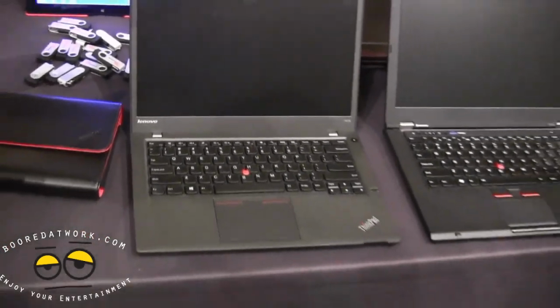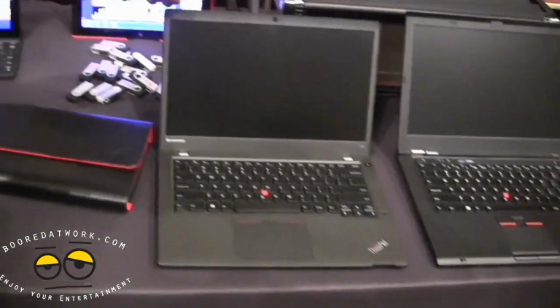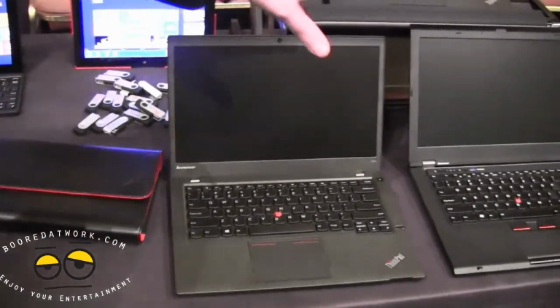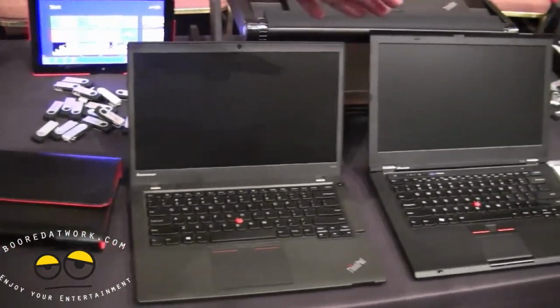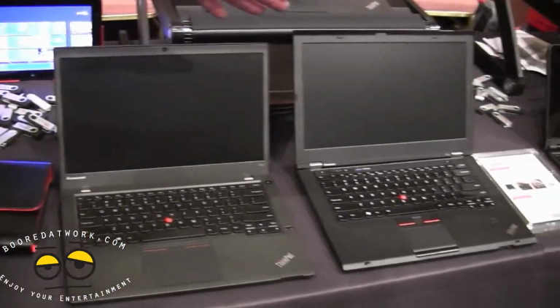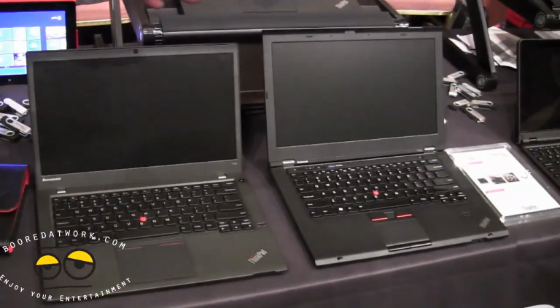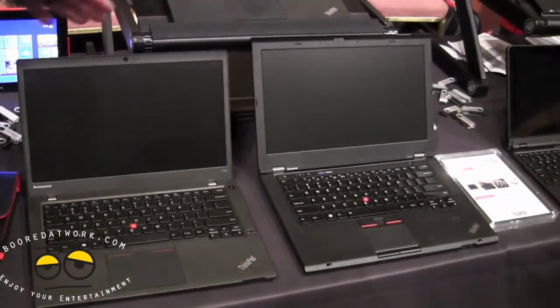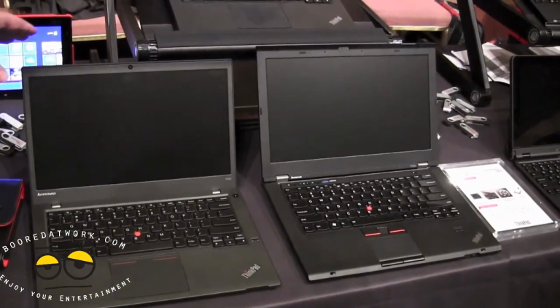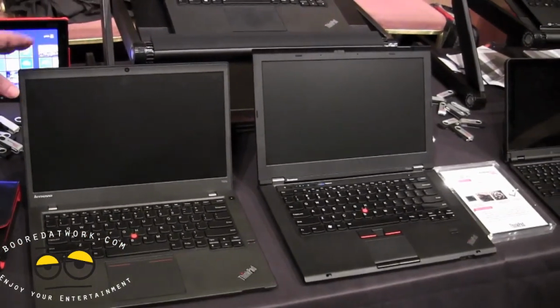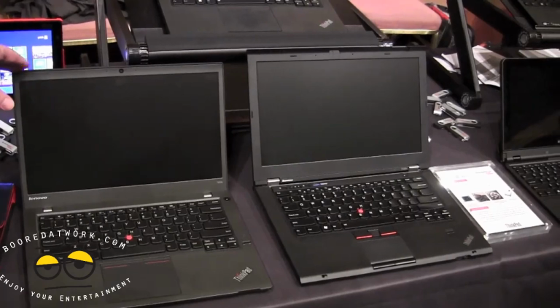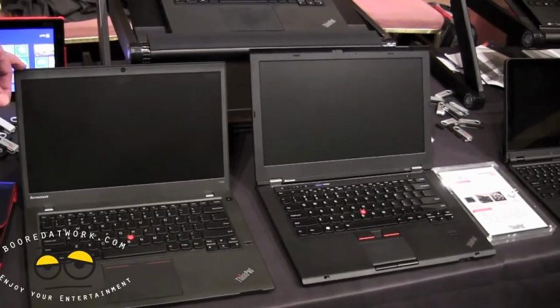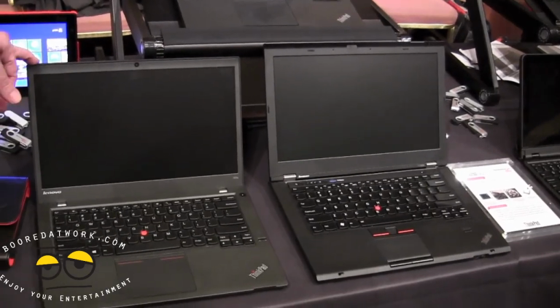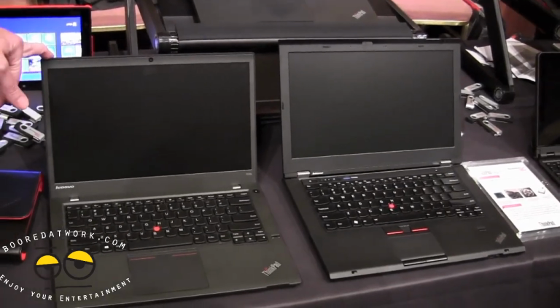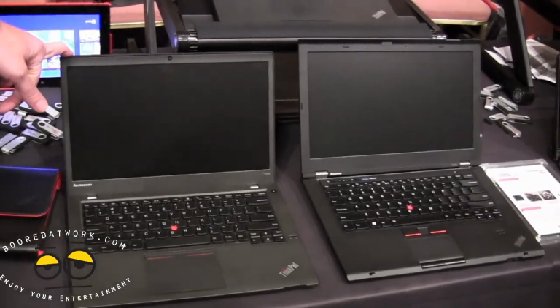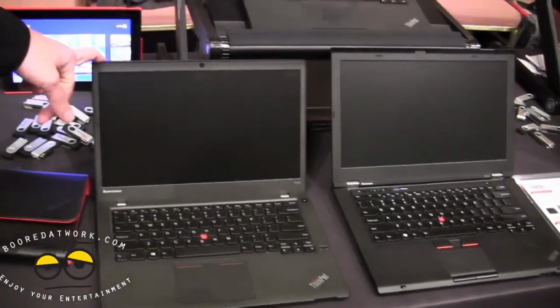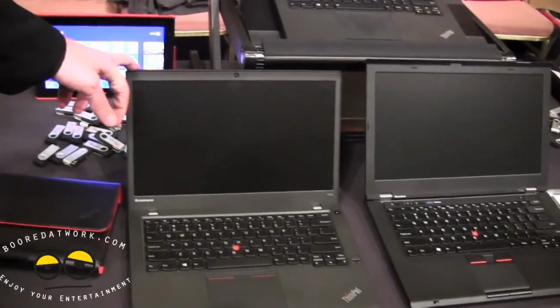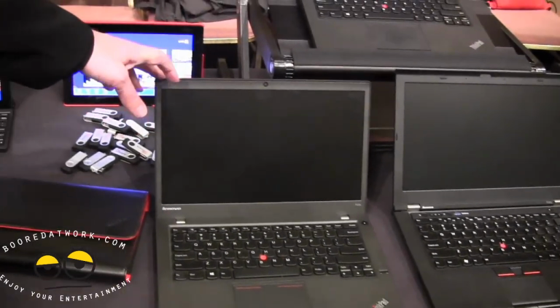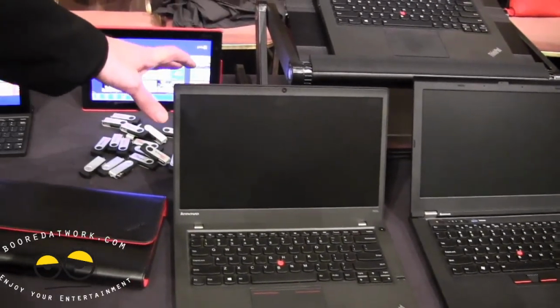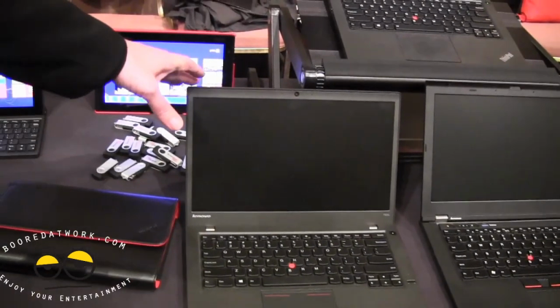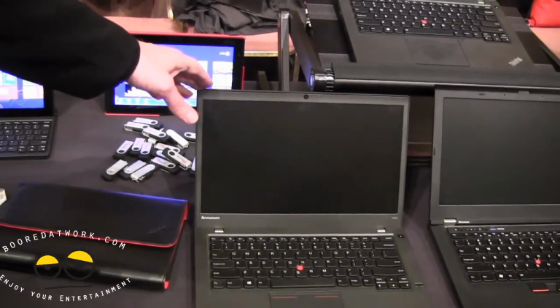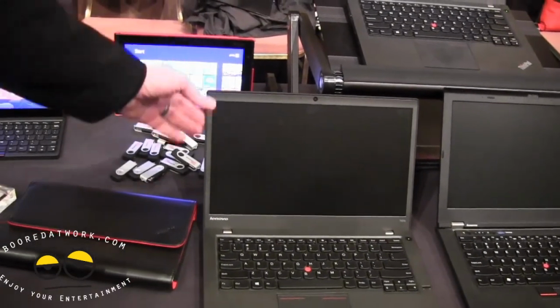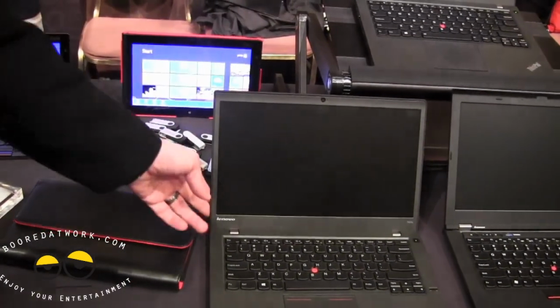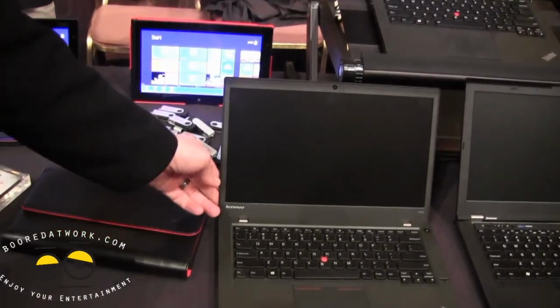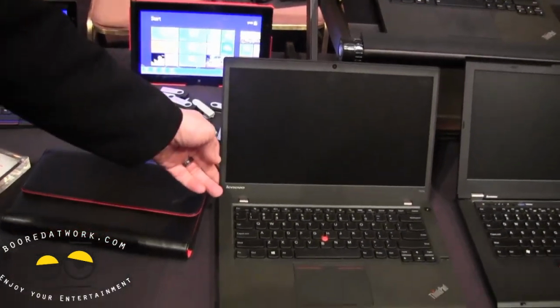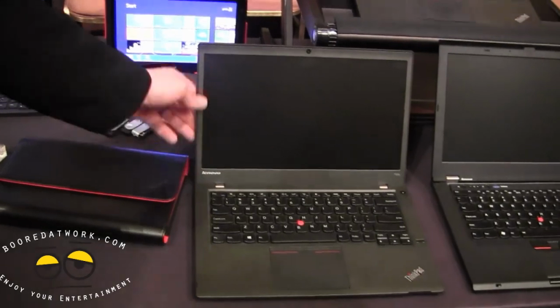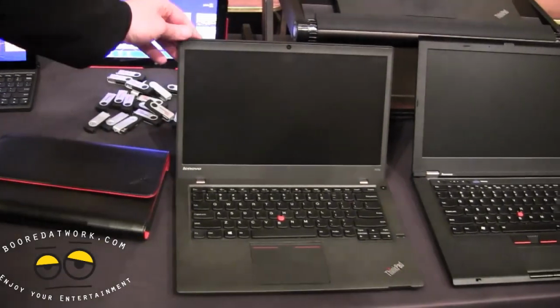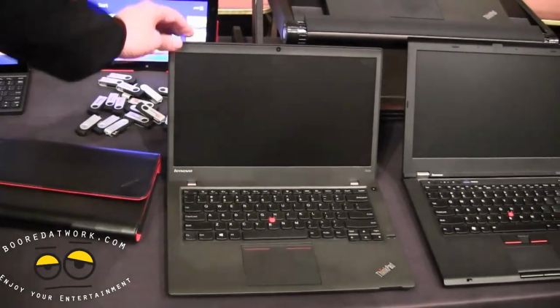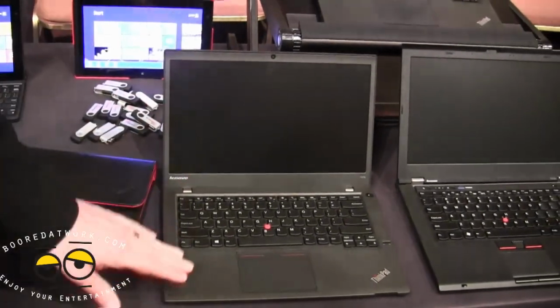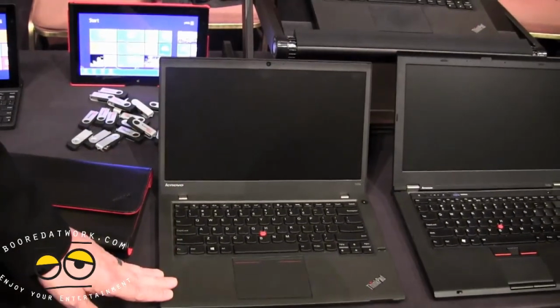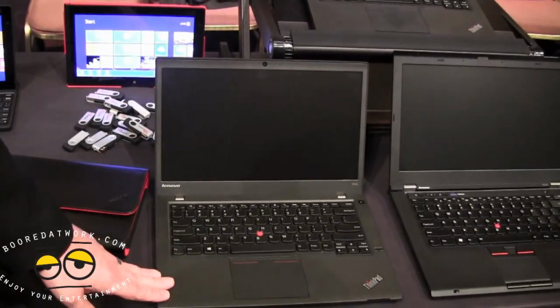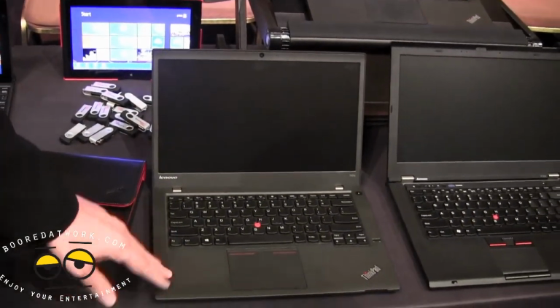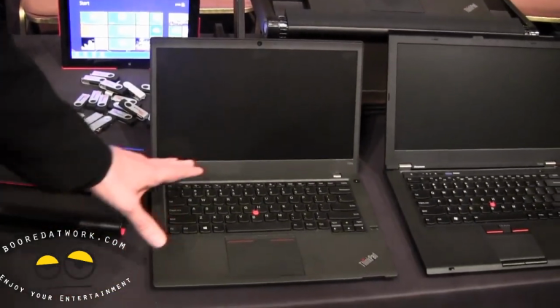You've got the same chiclet keyboard you find in the X1 Carbon. One other thing to mention is that it's got a double hinge, so it lies flat at 180 degrees.